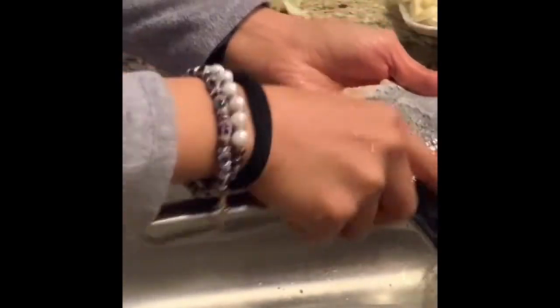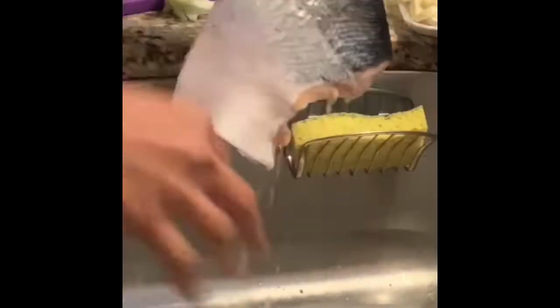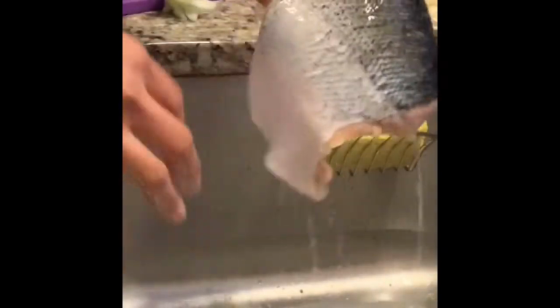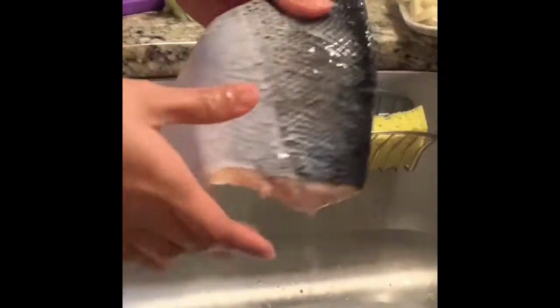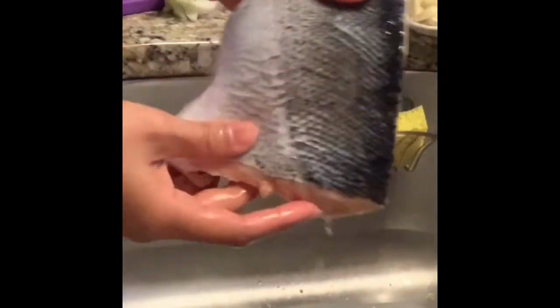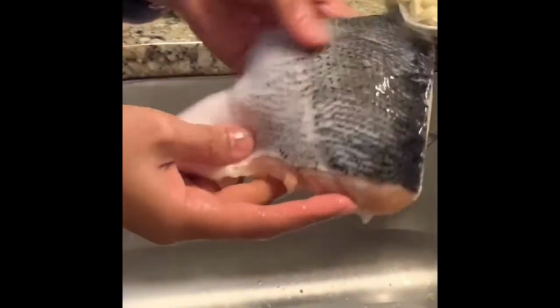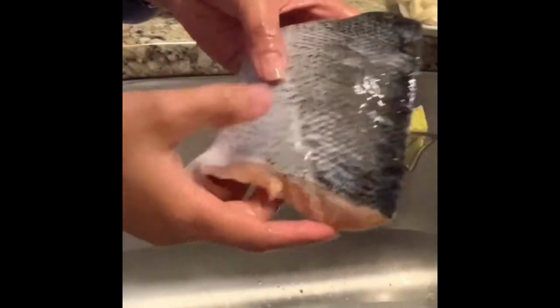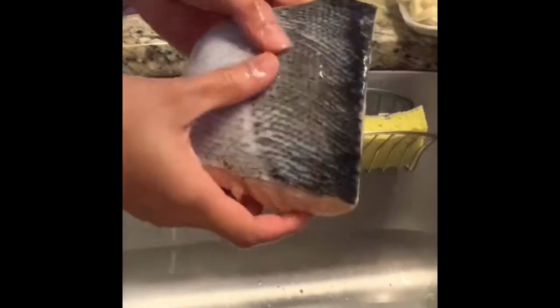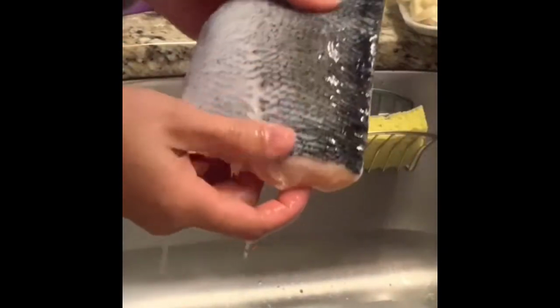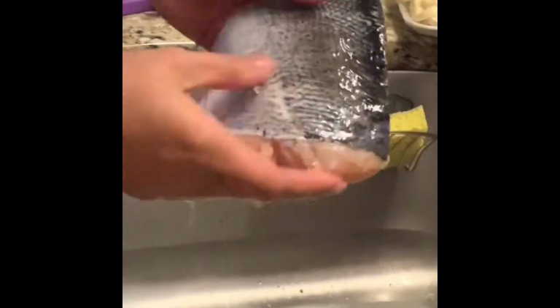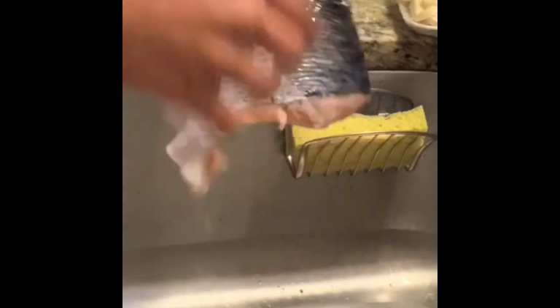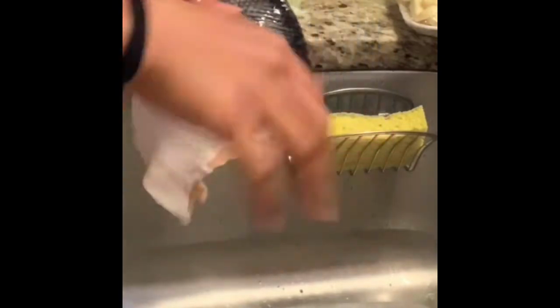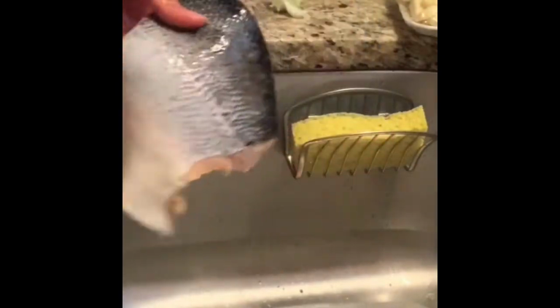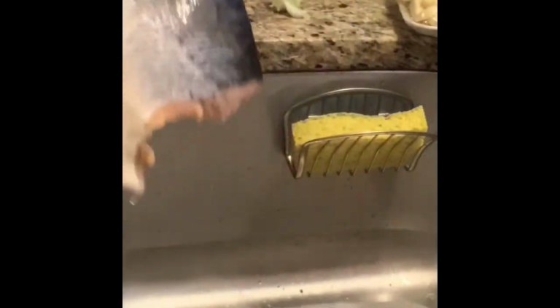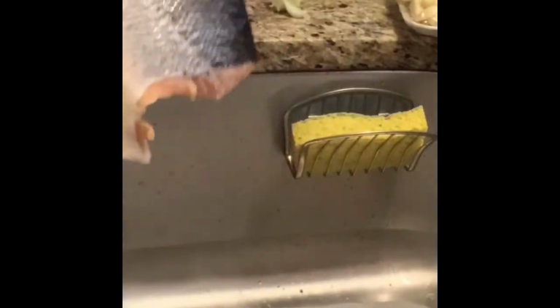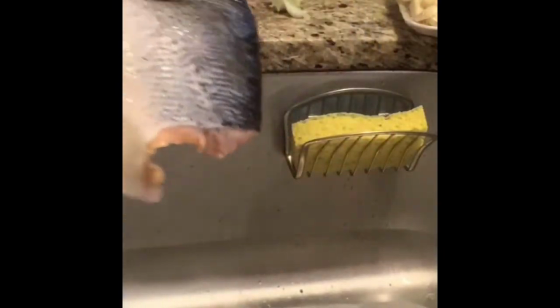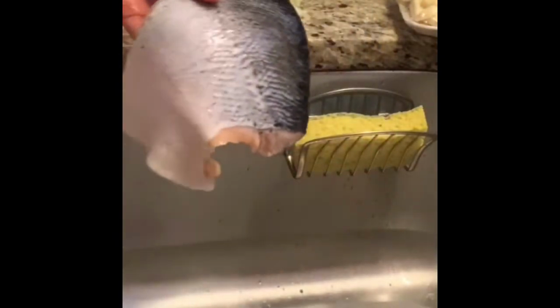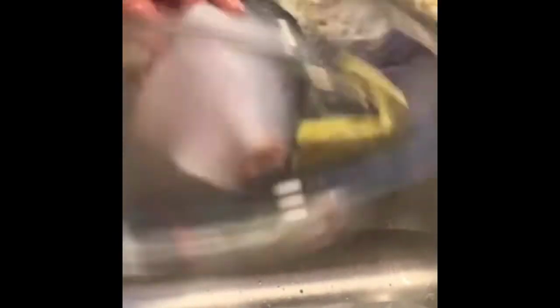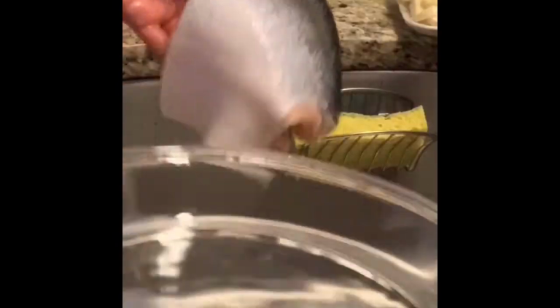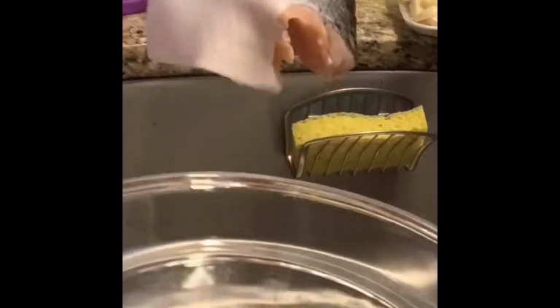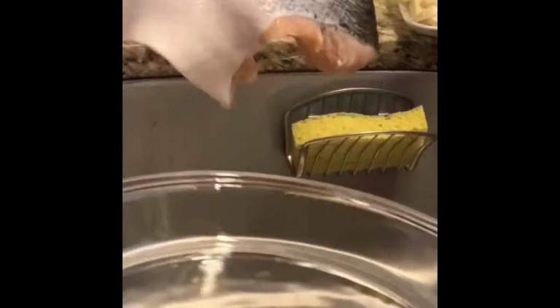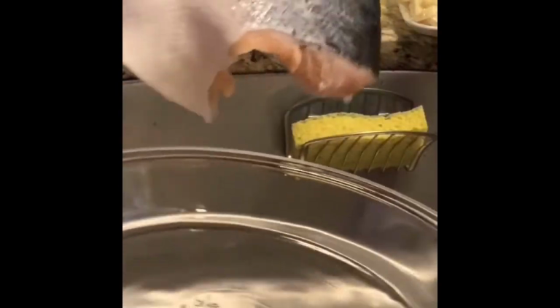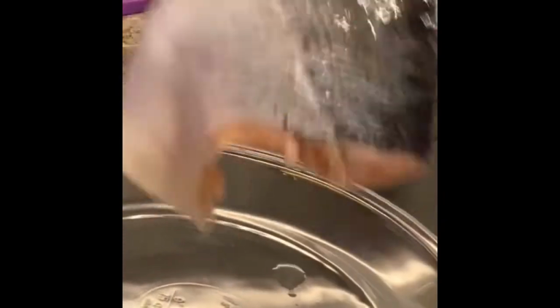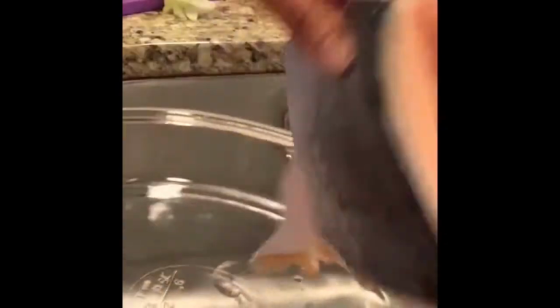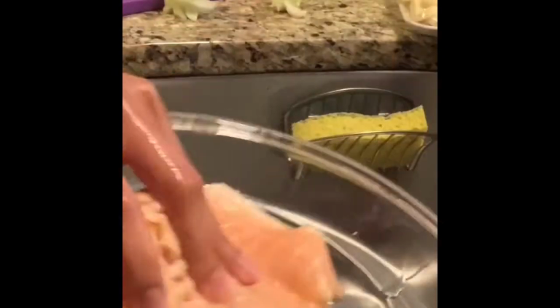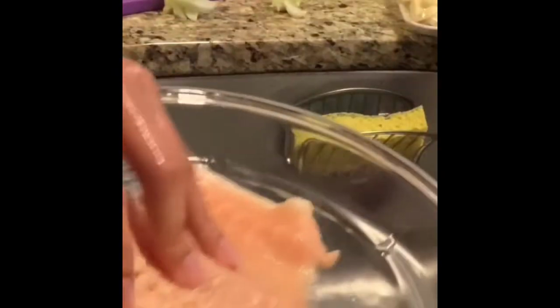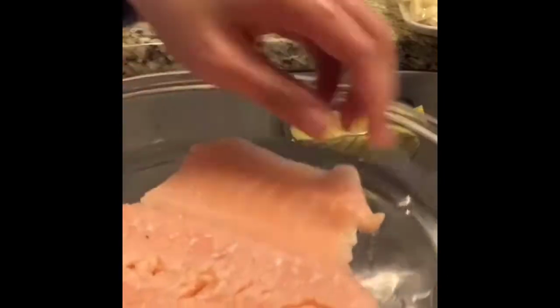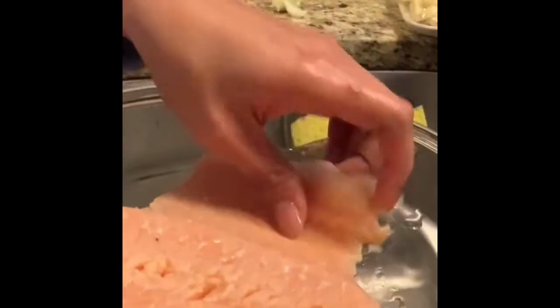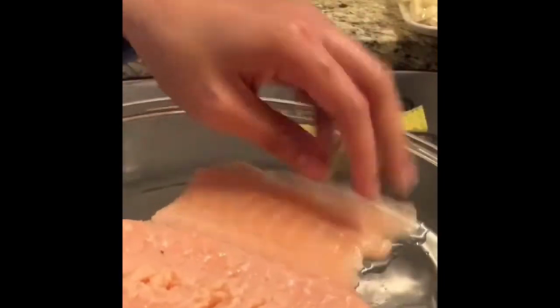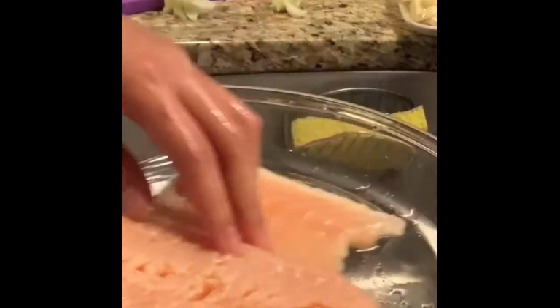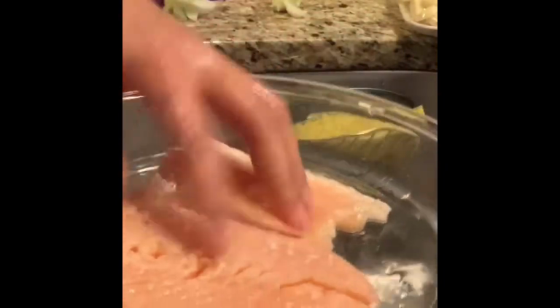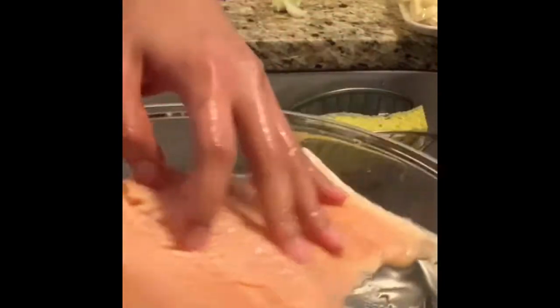Very clean. No more scales. So I will put it in here, skin down.